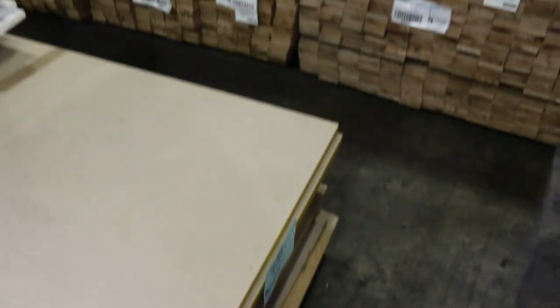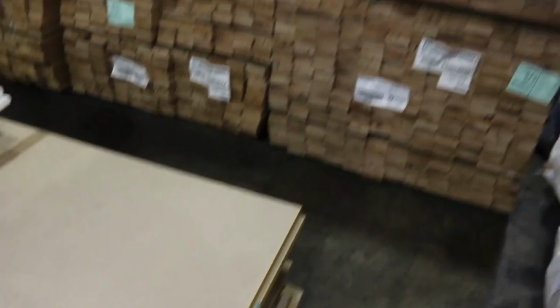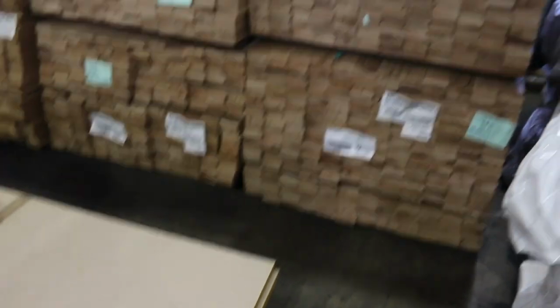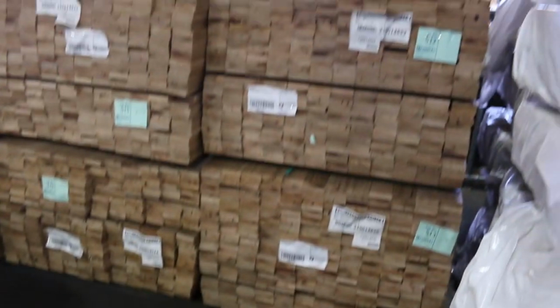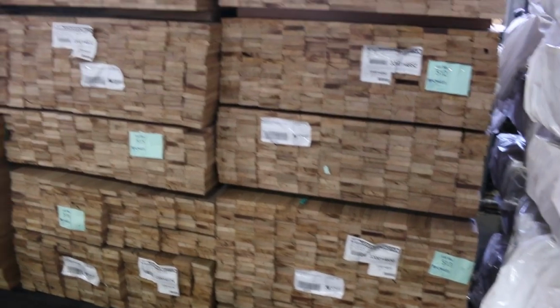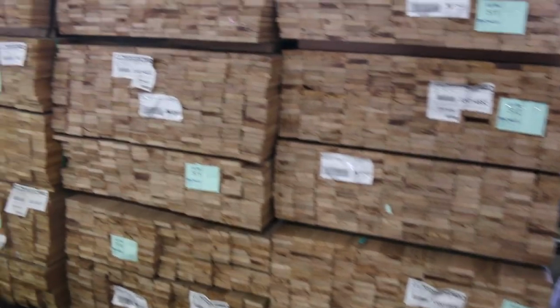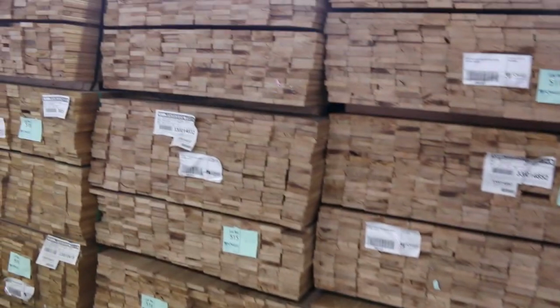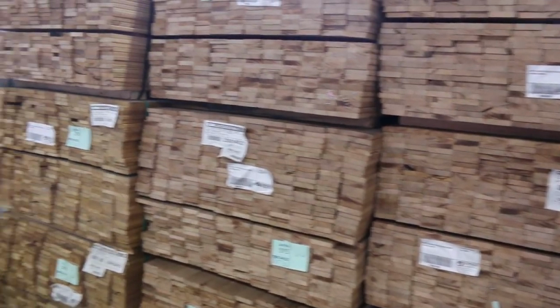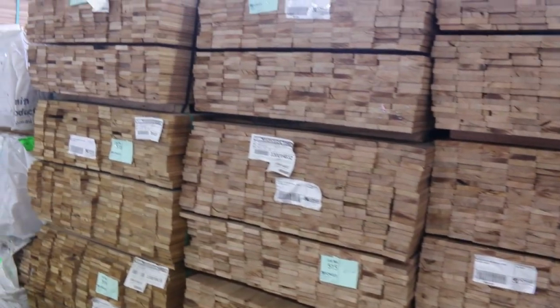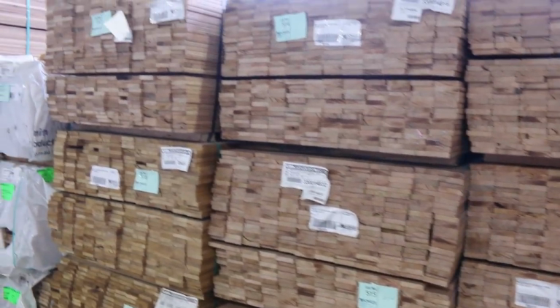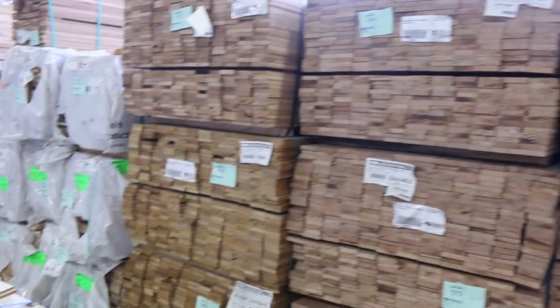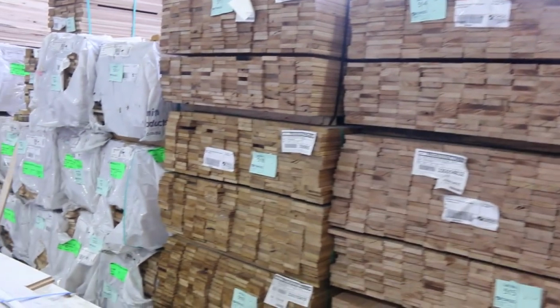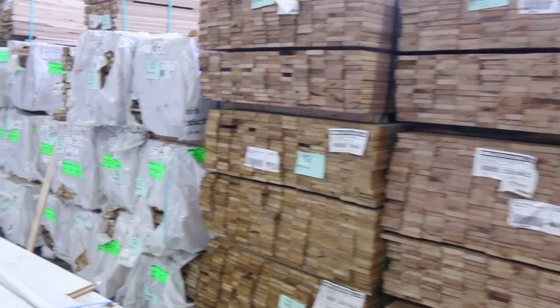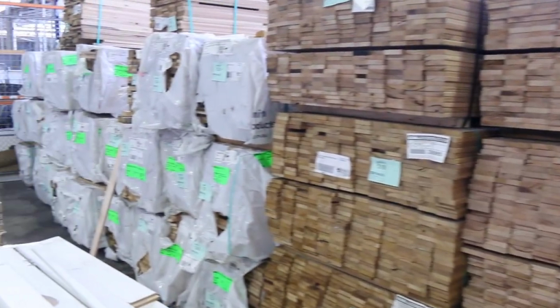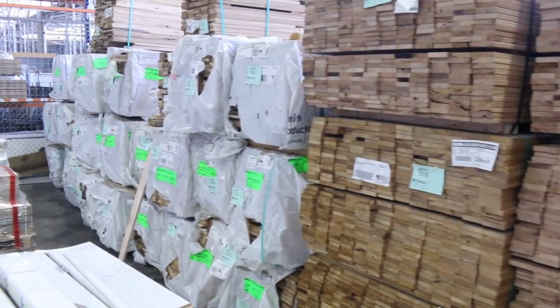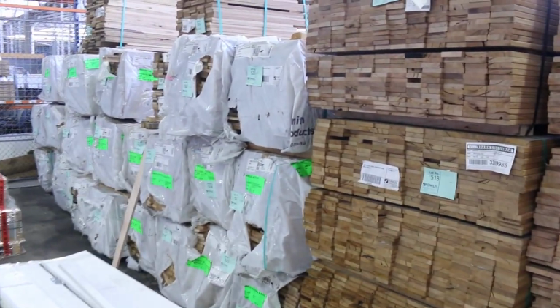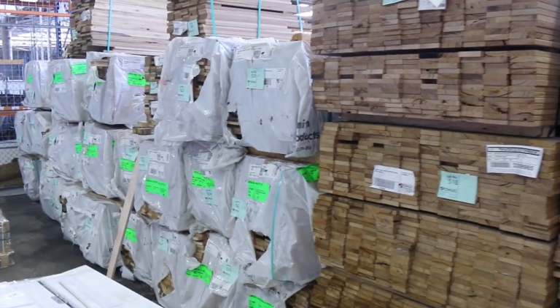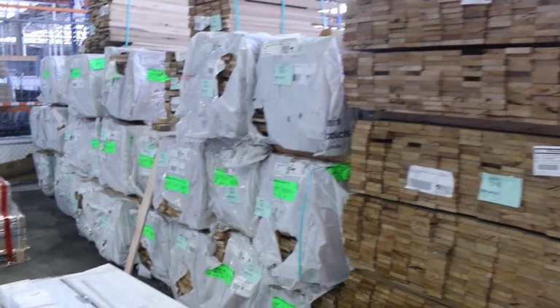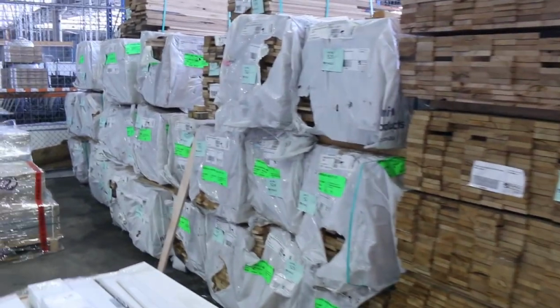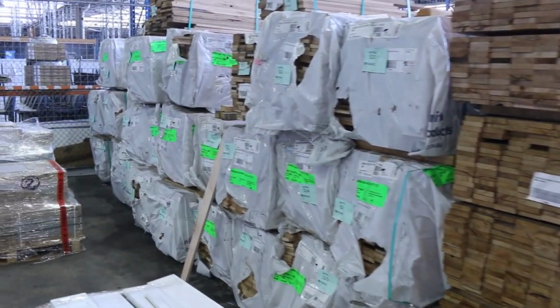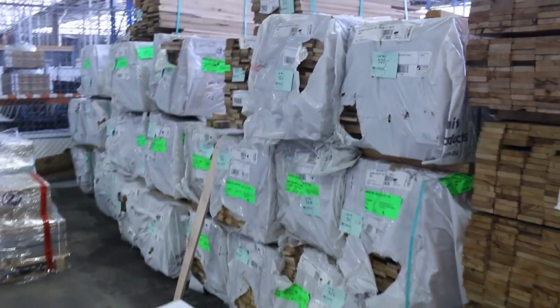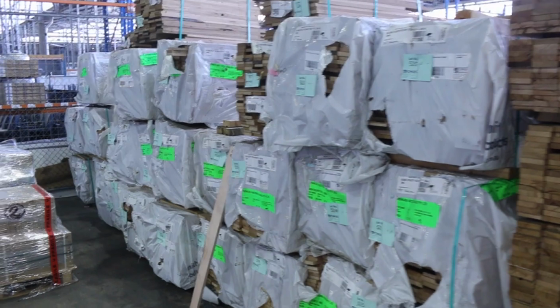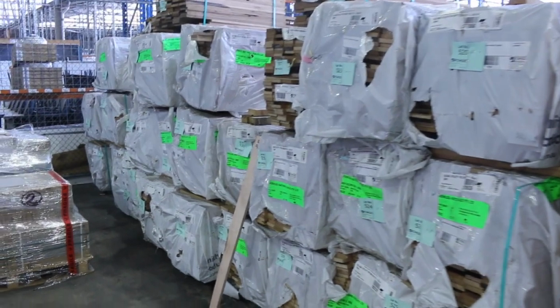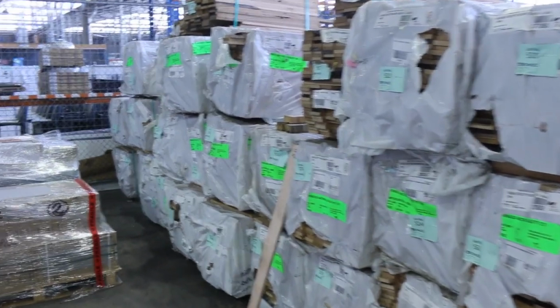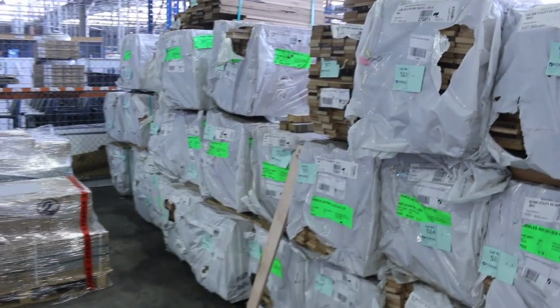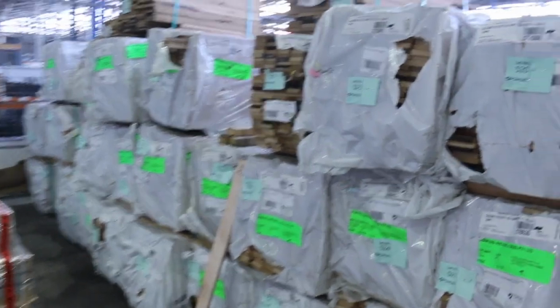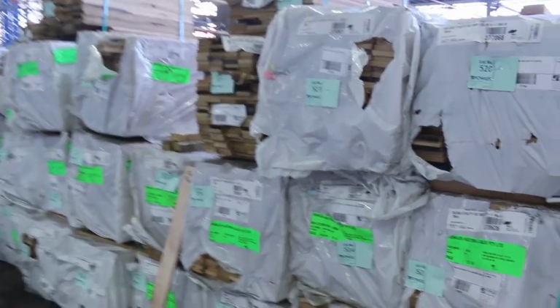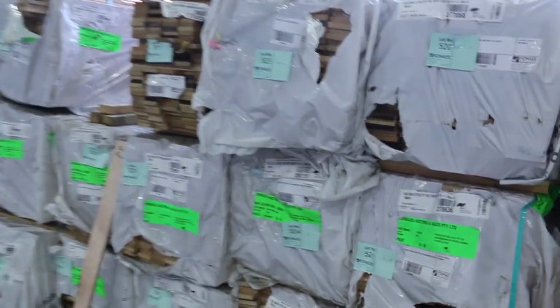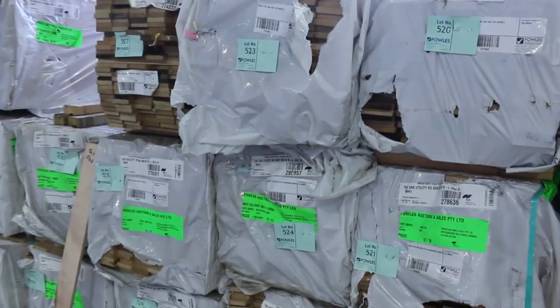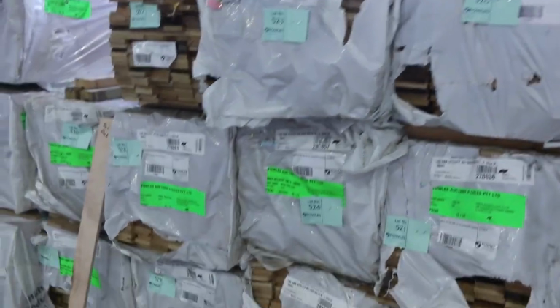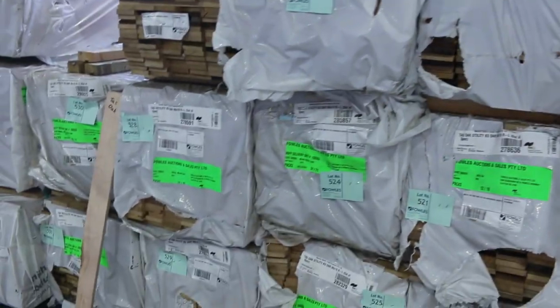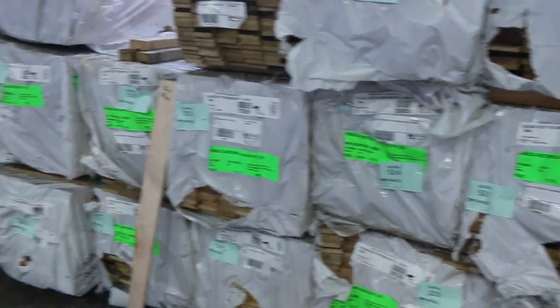In behind there, we've got silver top ash decking shorts in an 86 by 19. And then quite a heap of Tazioke shorts in various sizes — mostly 90 by 19 this week, with probably a couple of packs of 110 in the mix there as well.